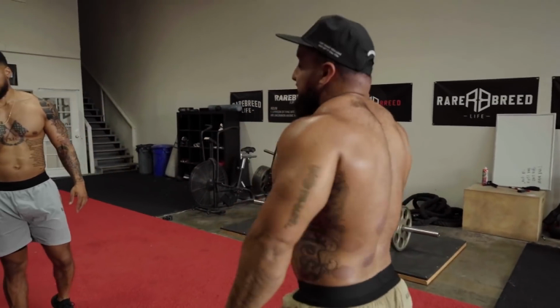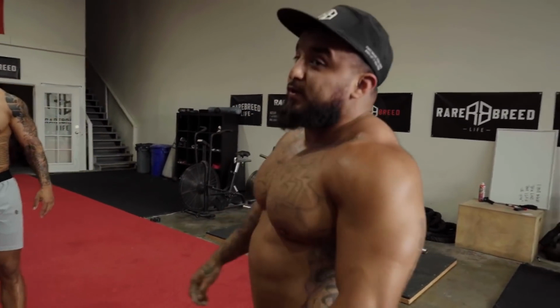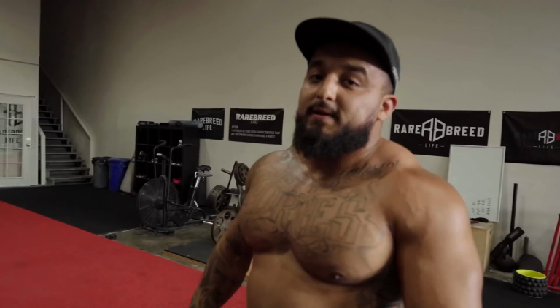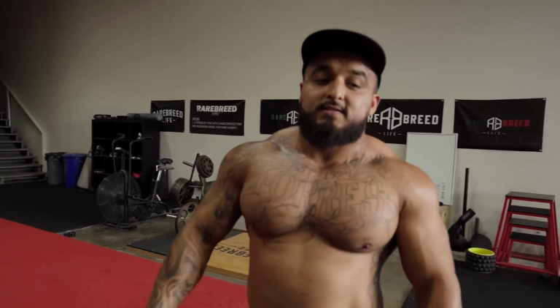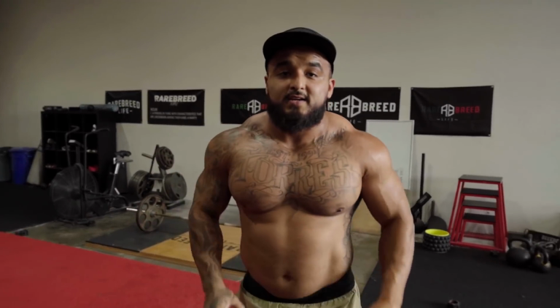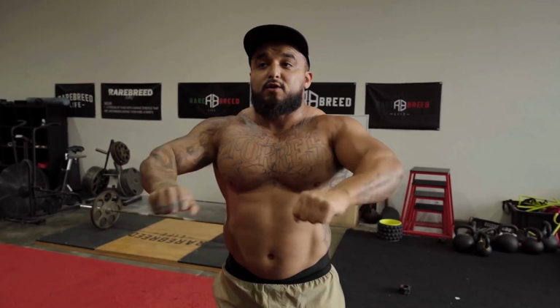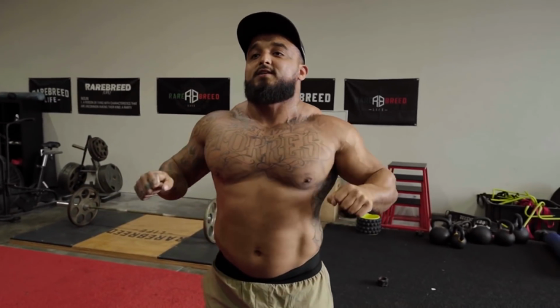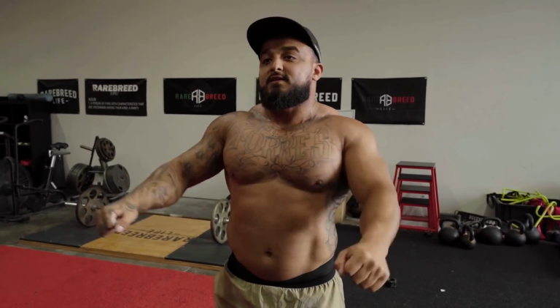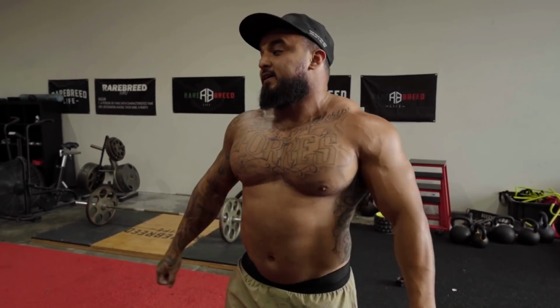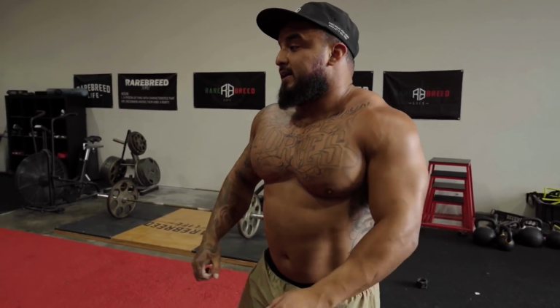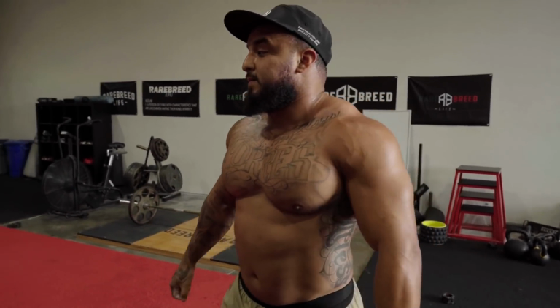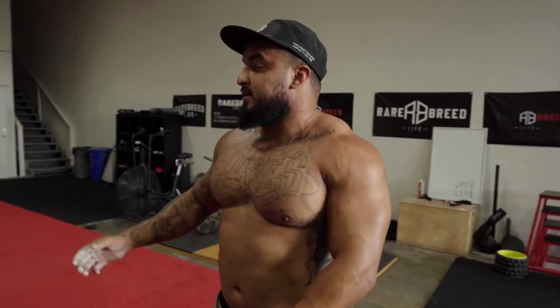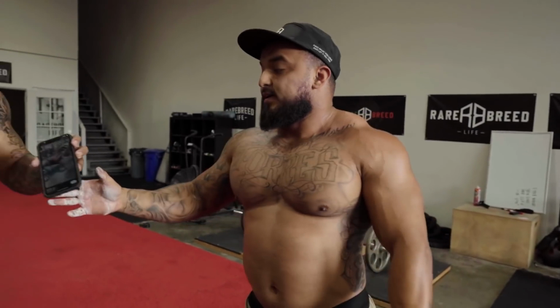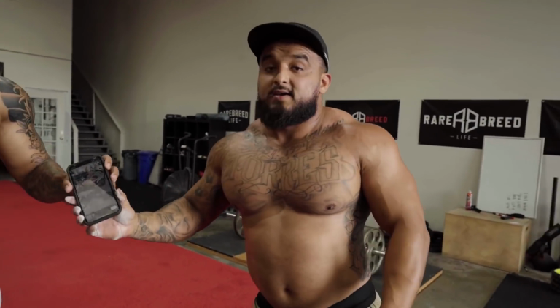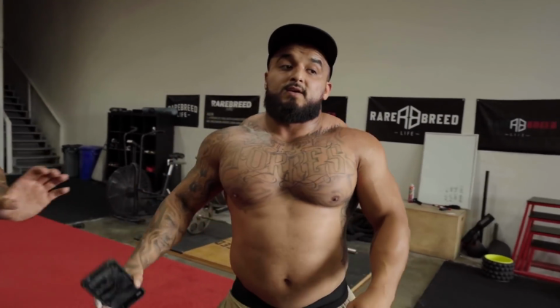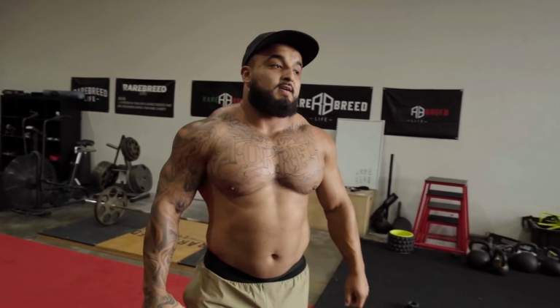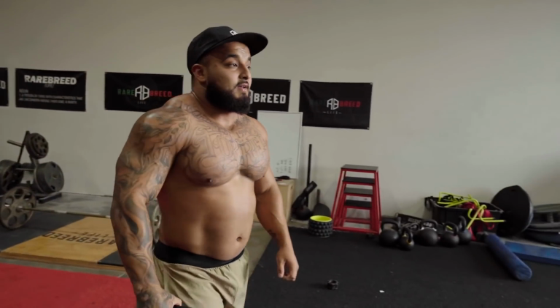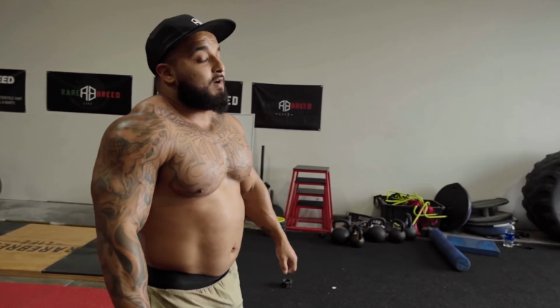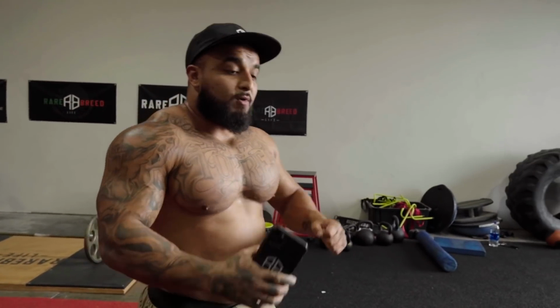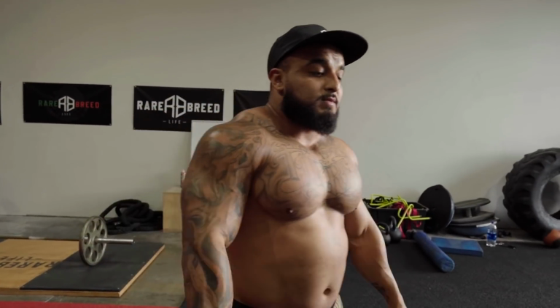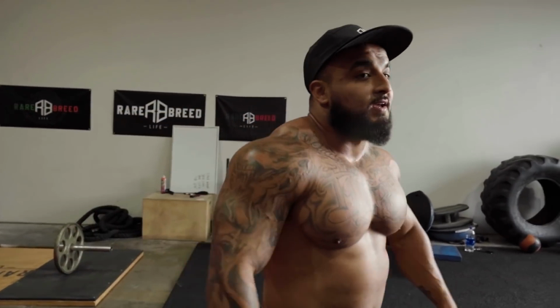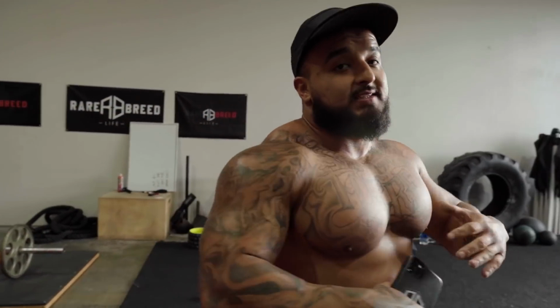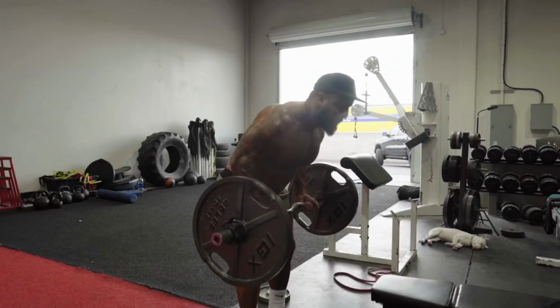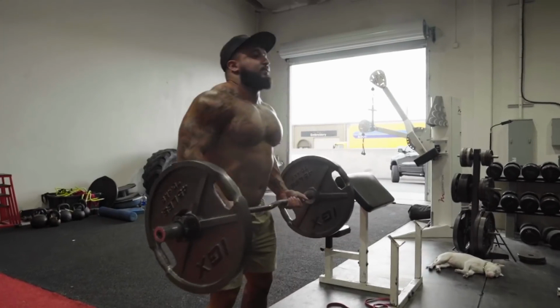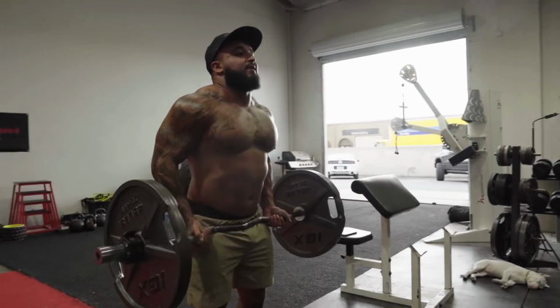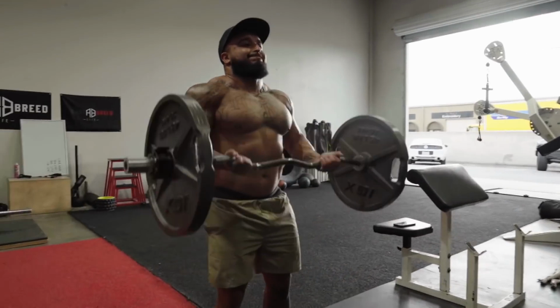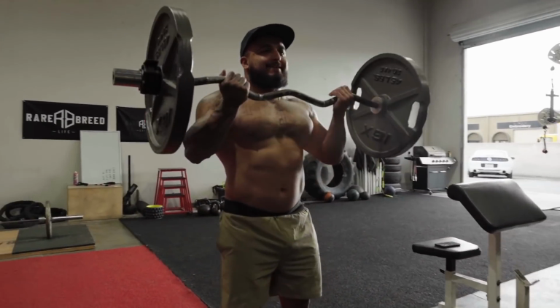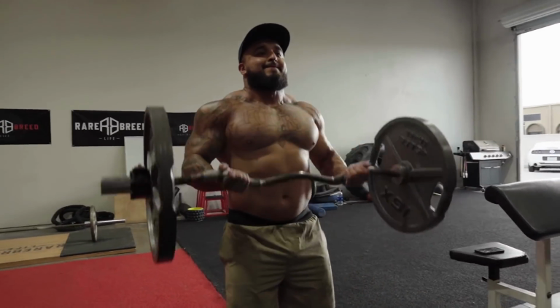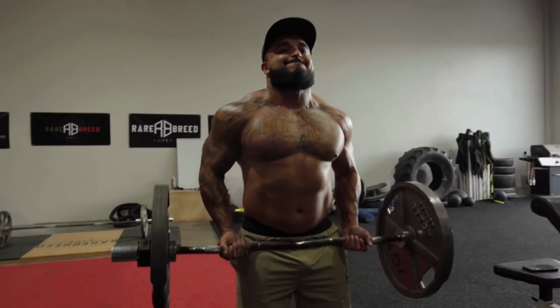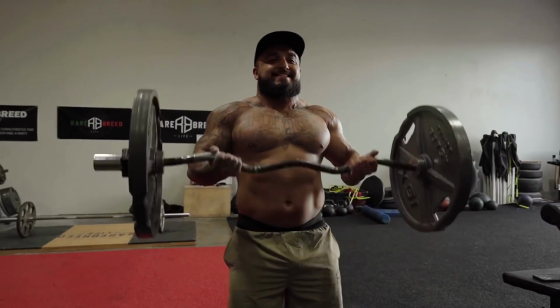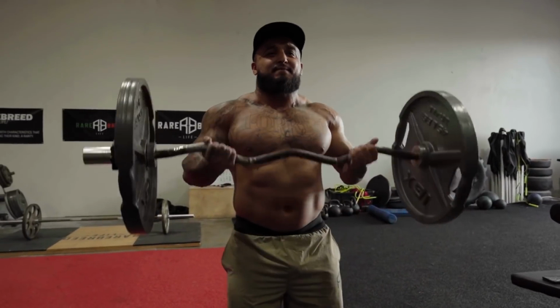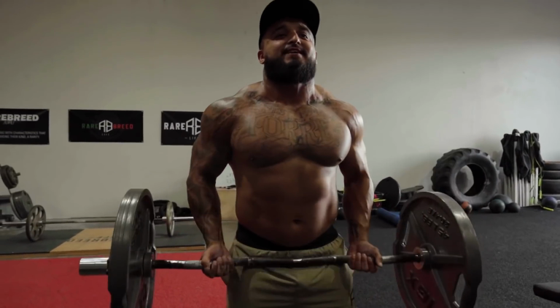Twenty reps, baby! That's how you get strong triceps. That killed me. Now we gotta do some arms — curls — and that's it.